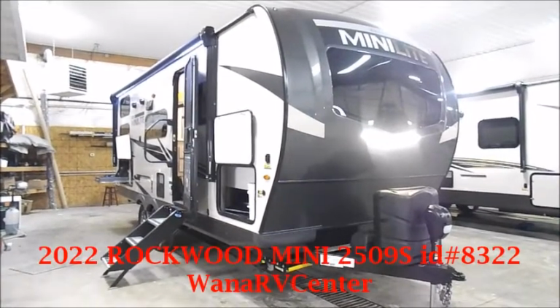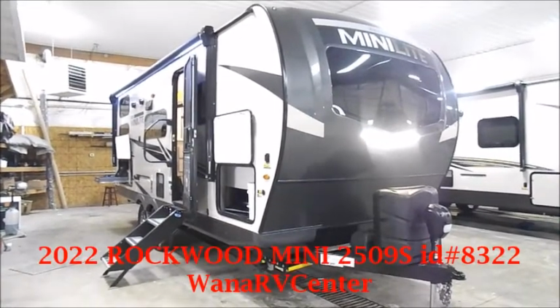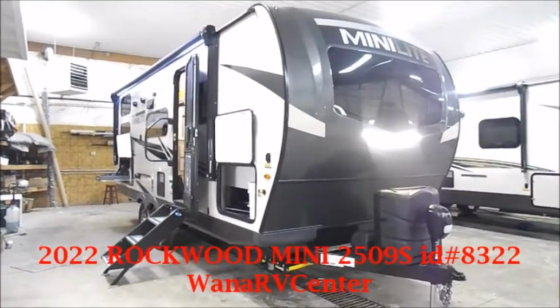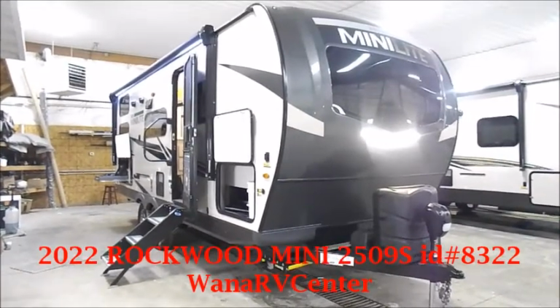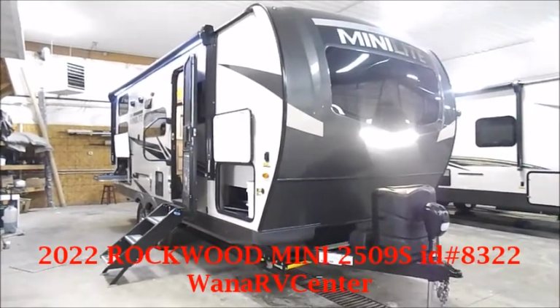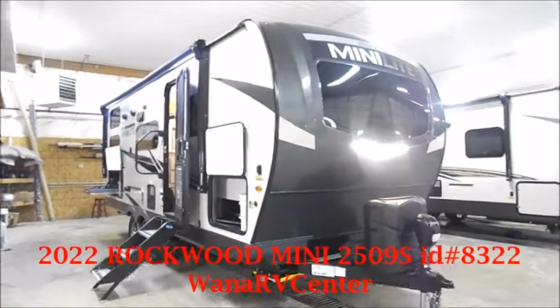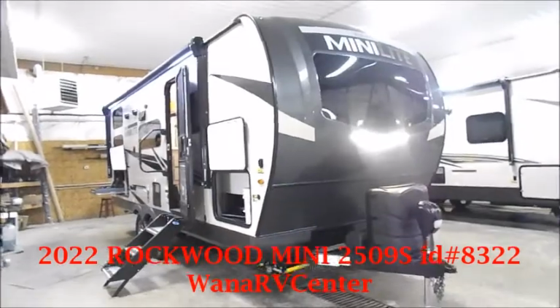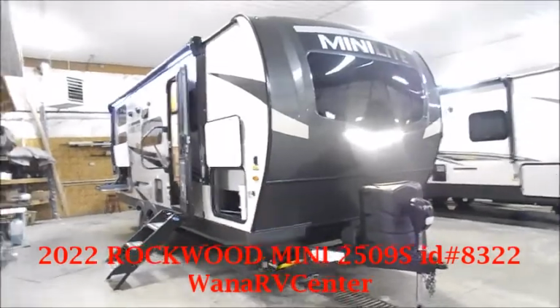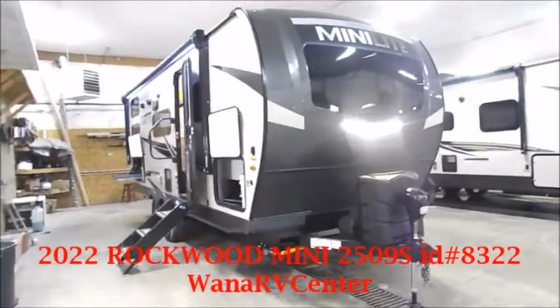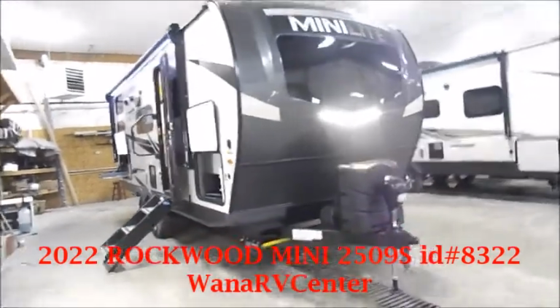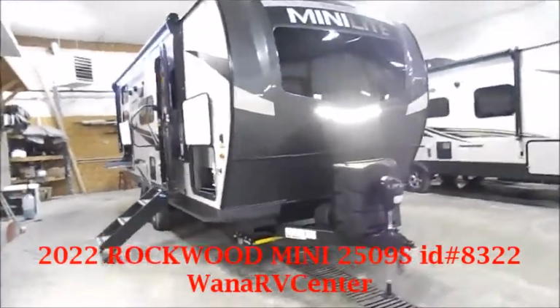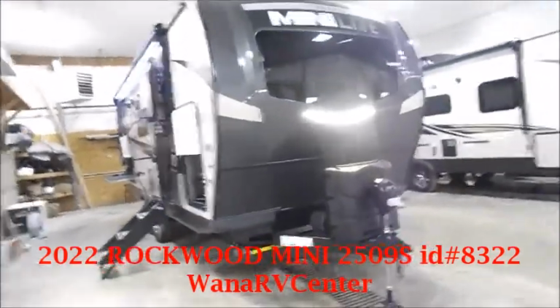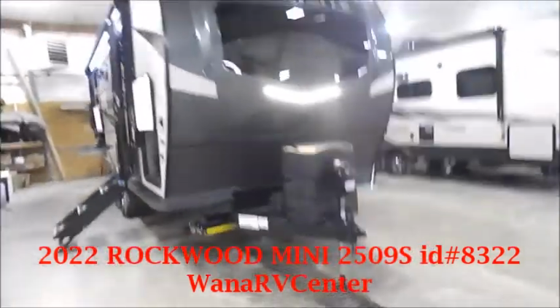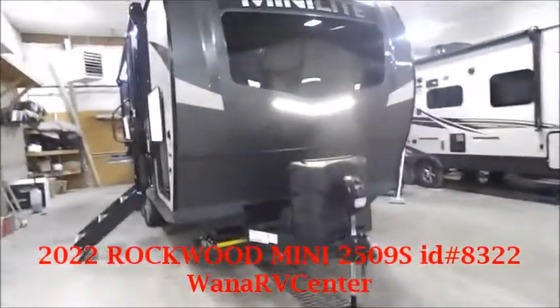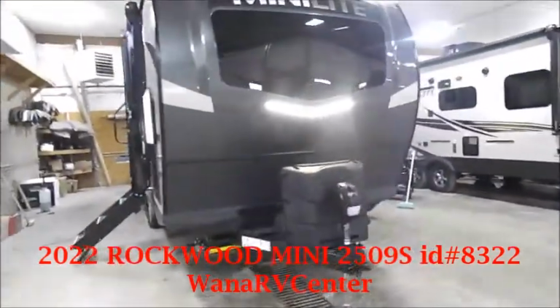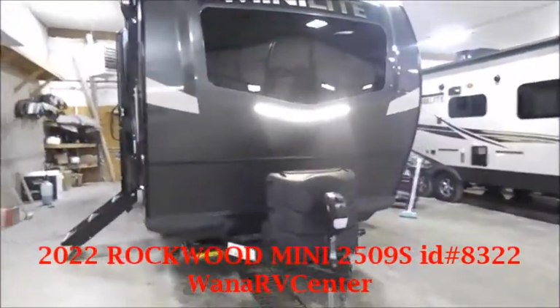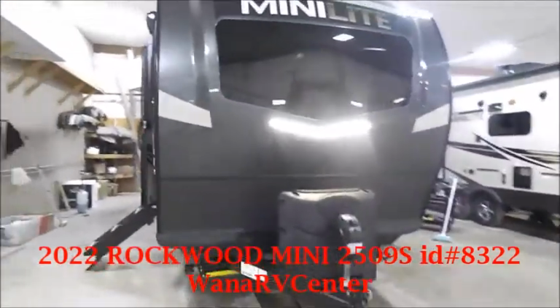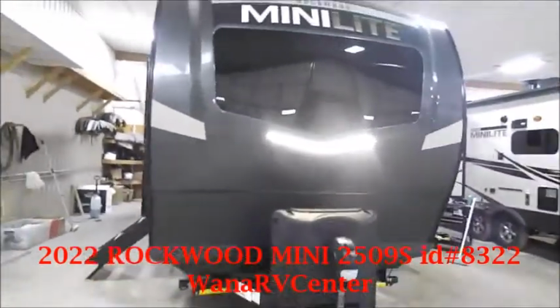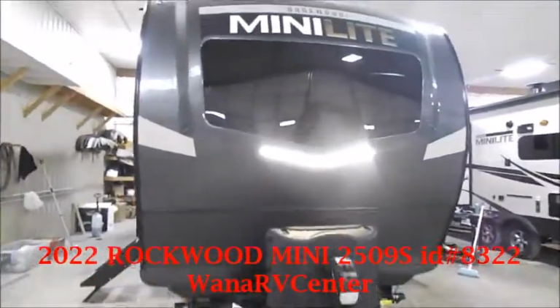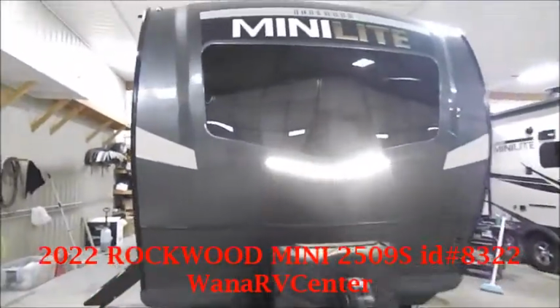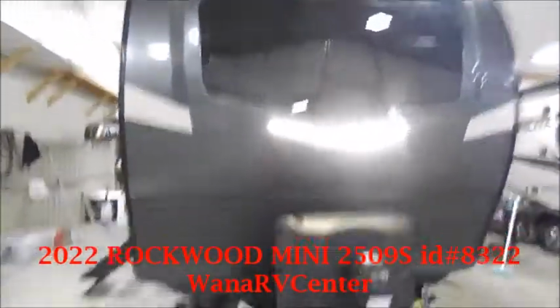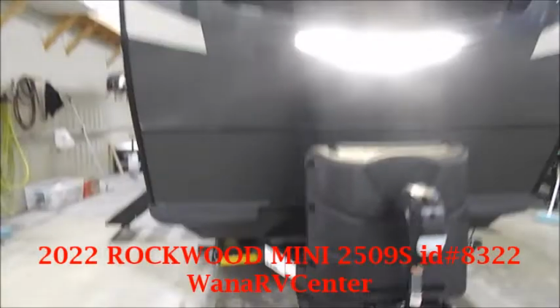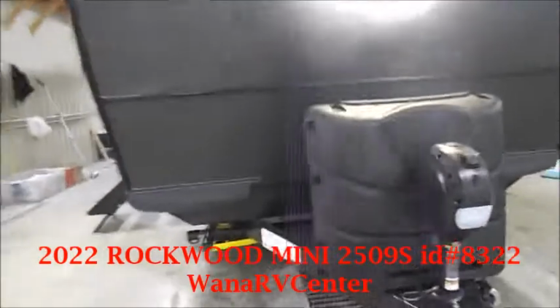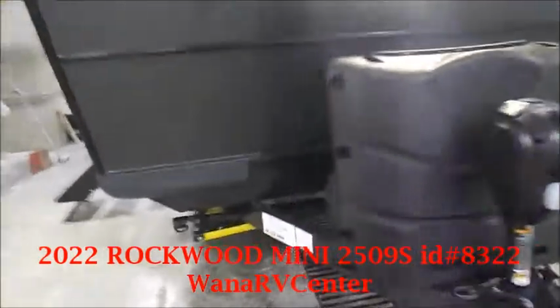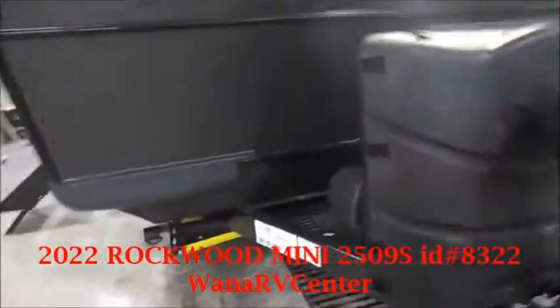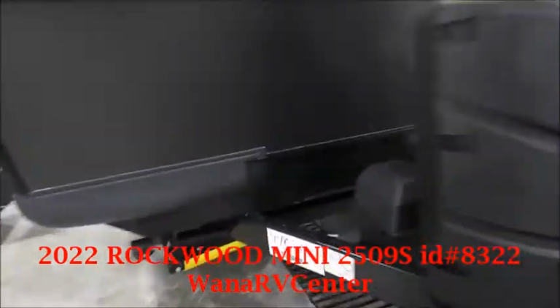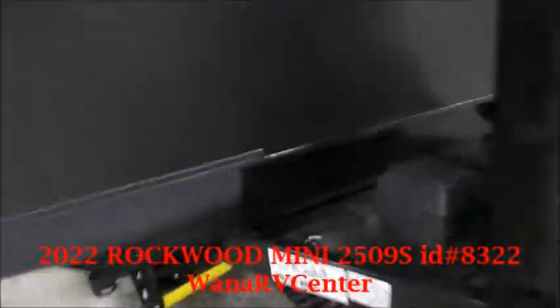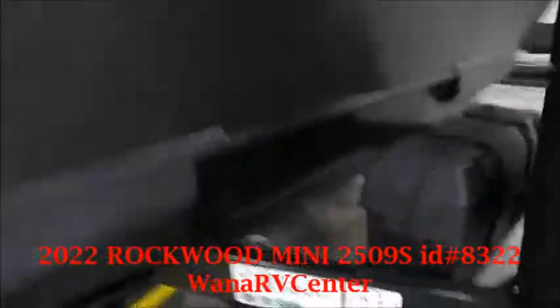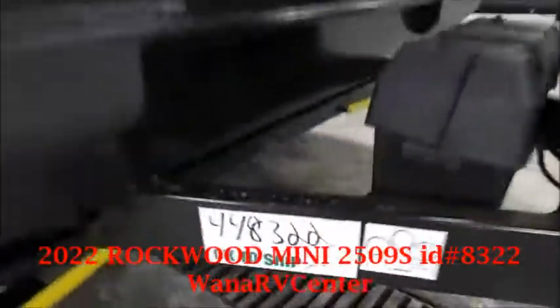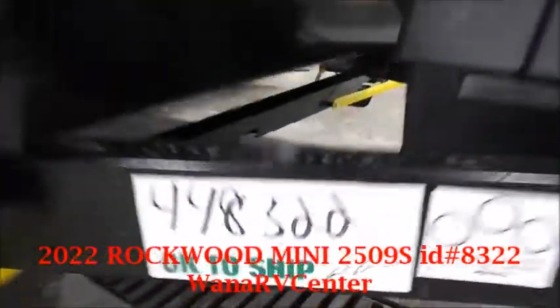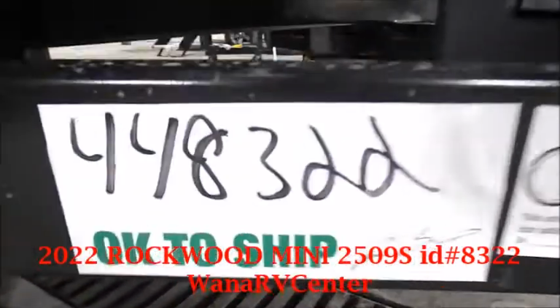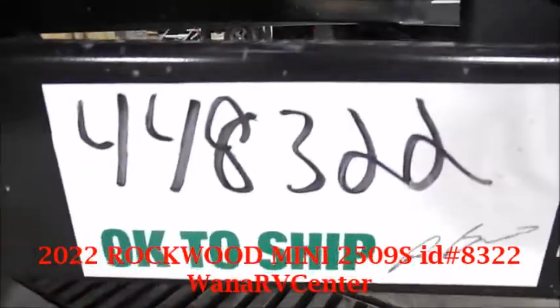What we're going to go through here today is a Rockwood Minilite 2509. This particular unit is customer stock number 8322.